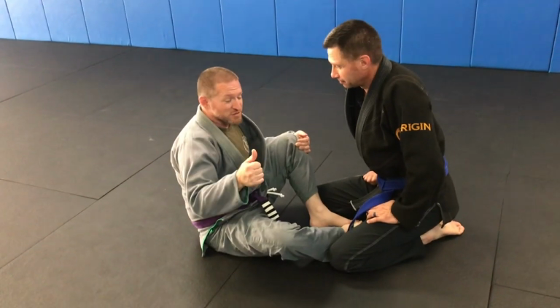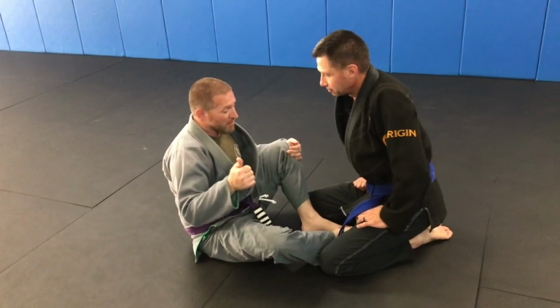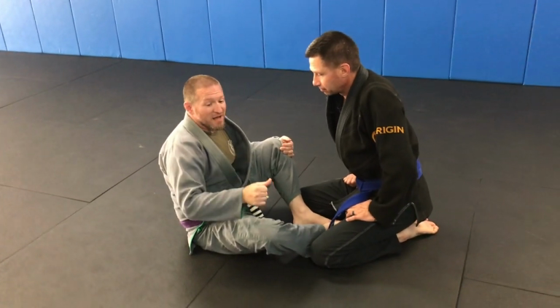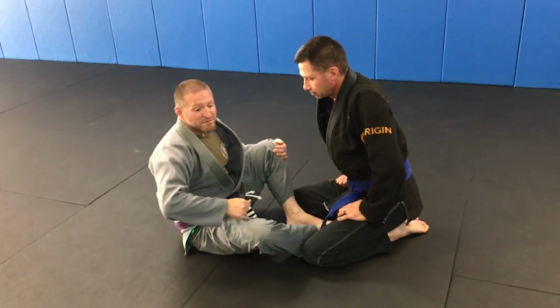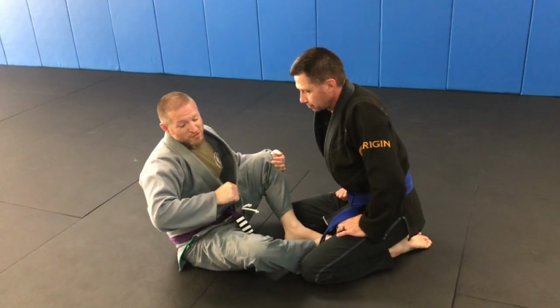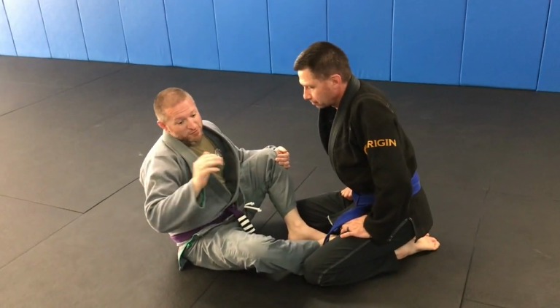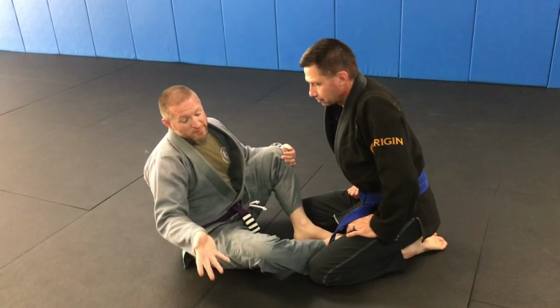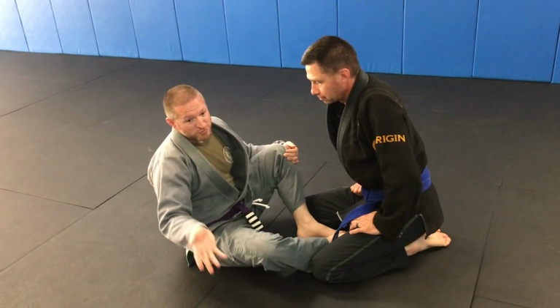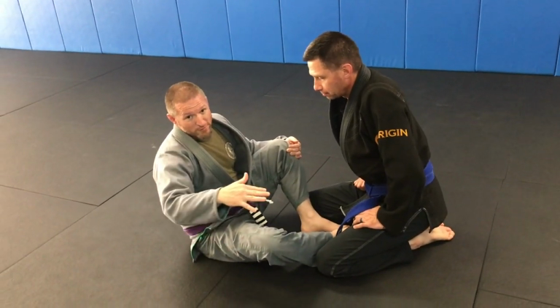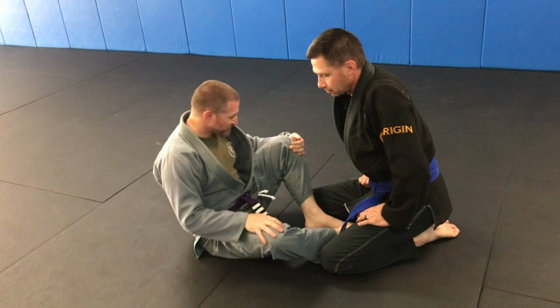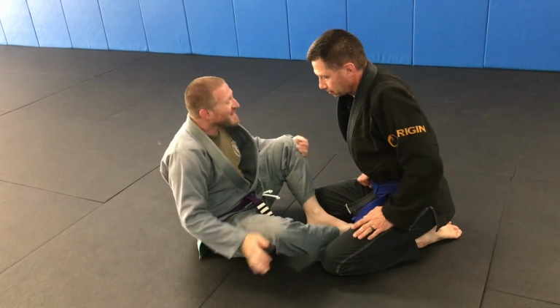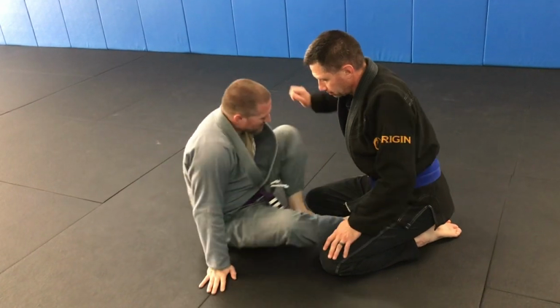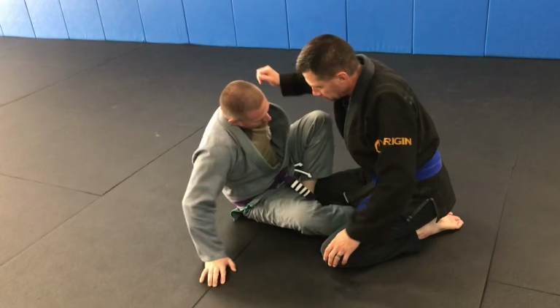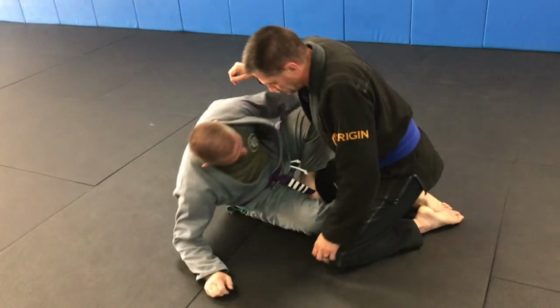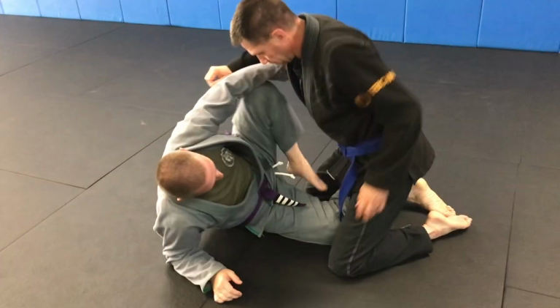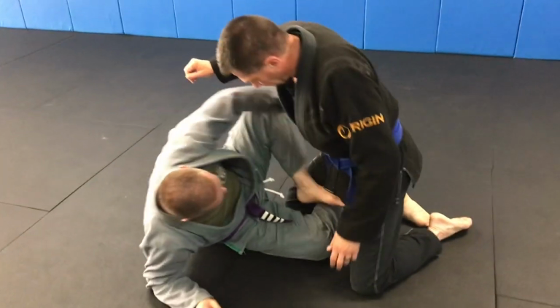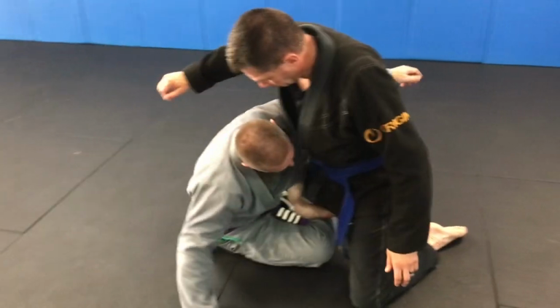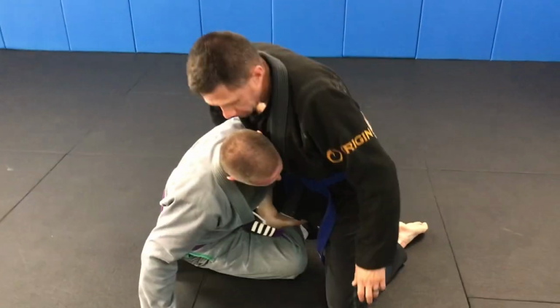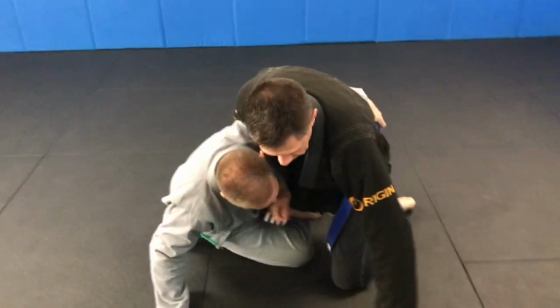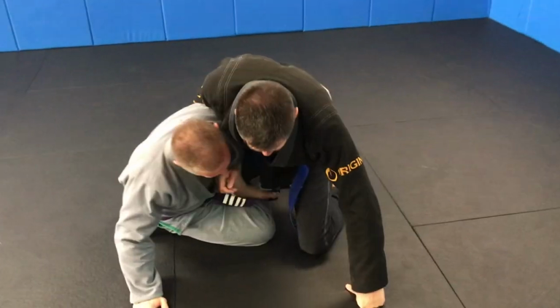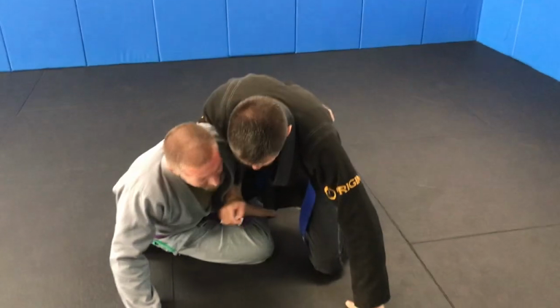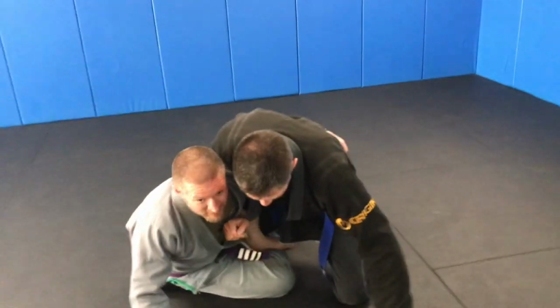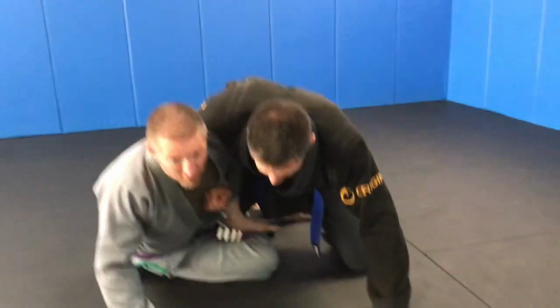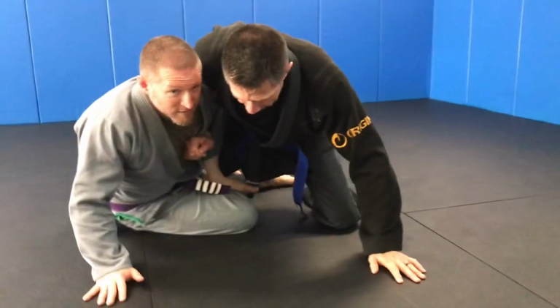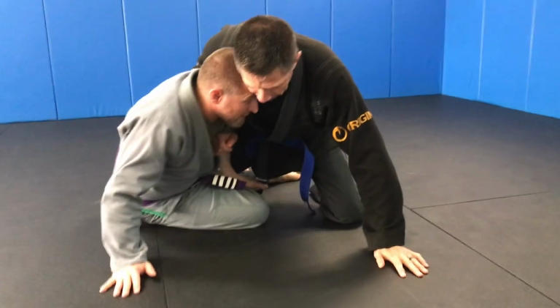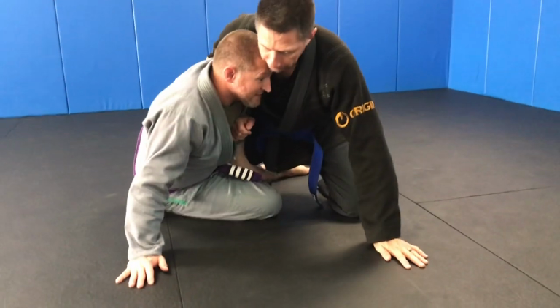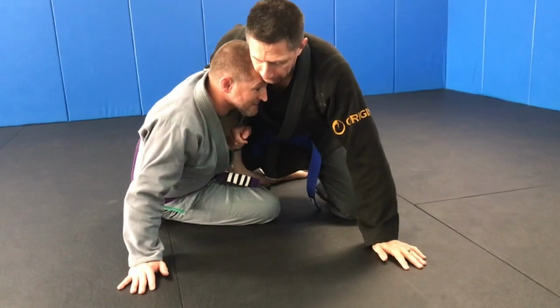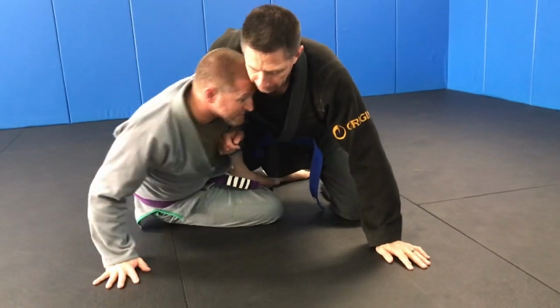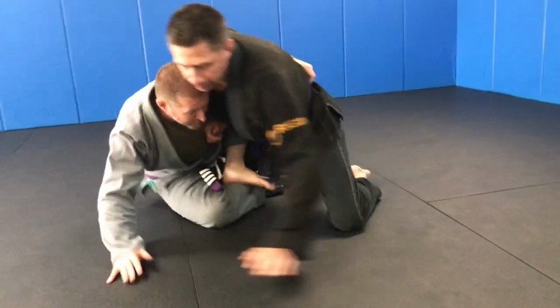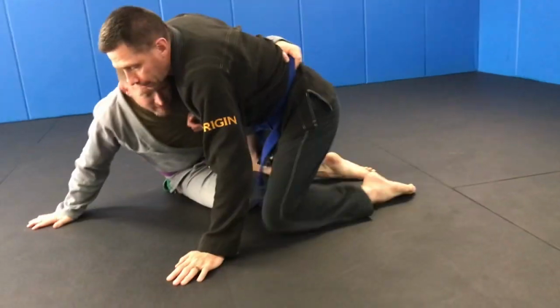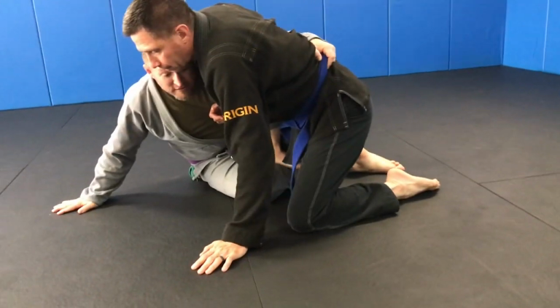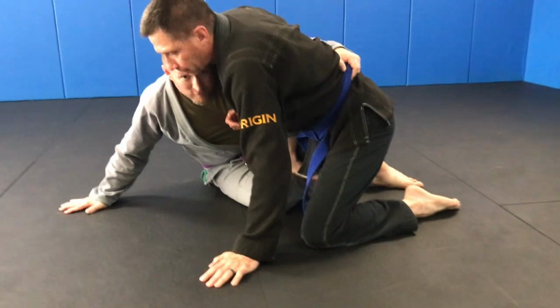Transition from butterfly half through a sweep to an arm bar. Butterfly half — I need to bait him to bring his arm closer to me. I stay nice and tight, then I start to move away and he brings his arm to me.